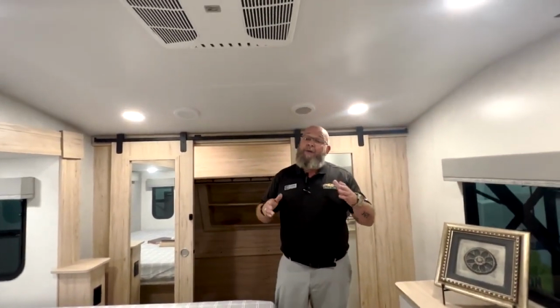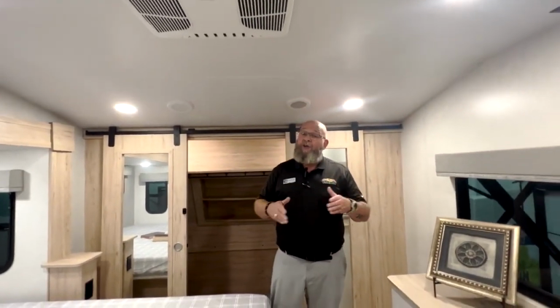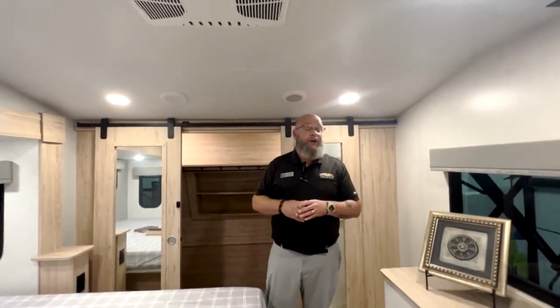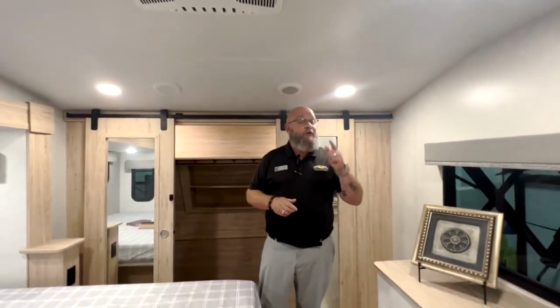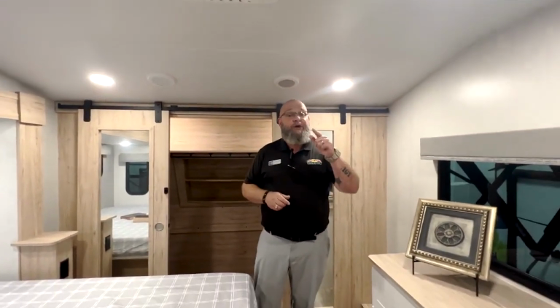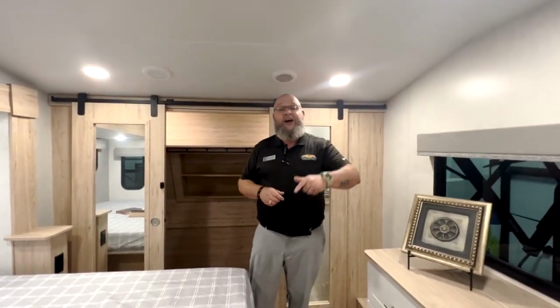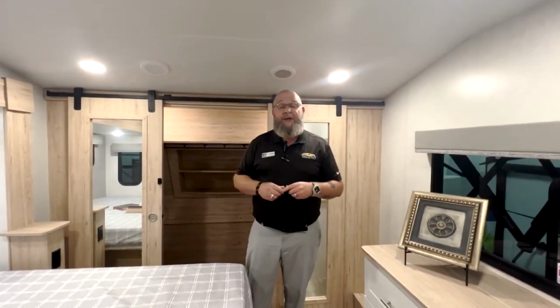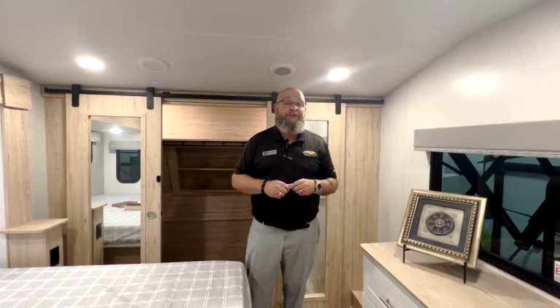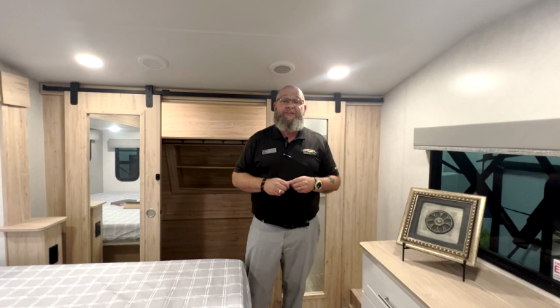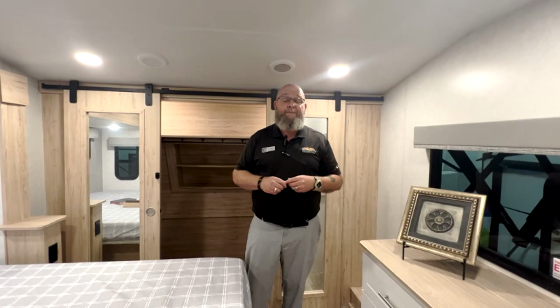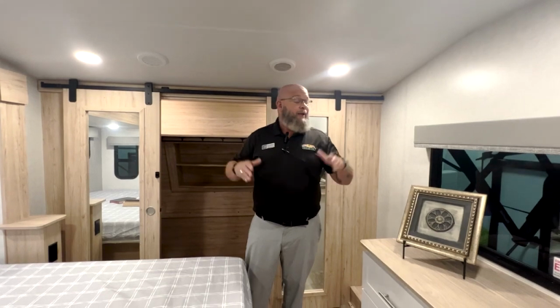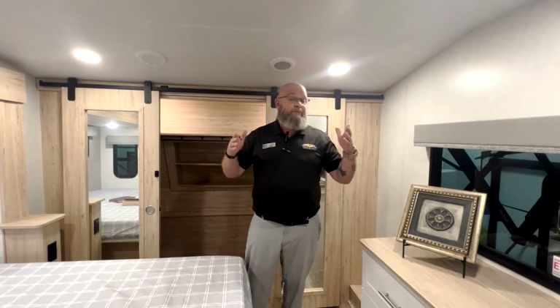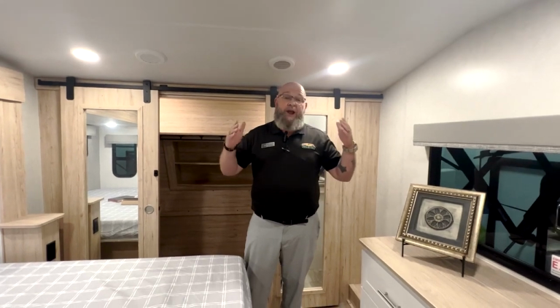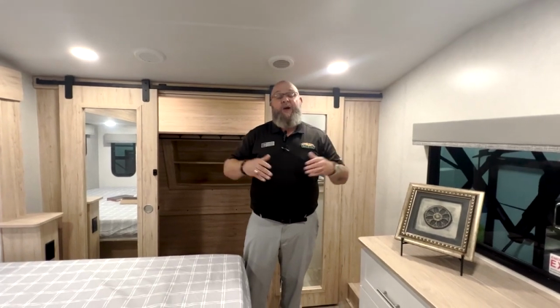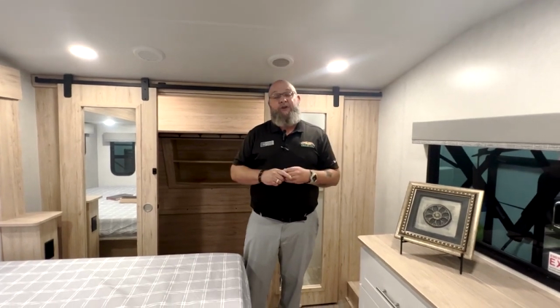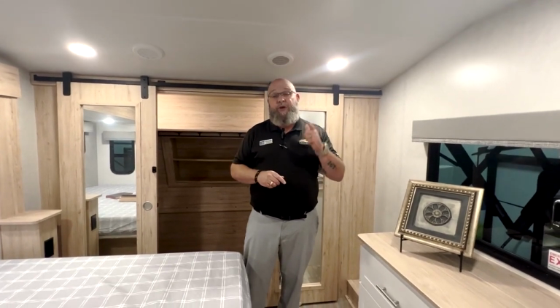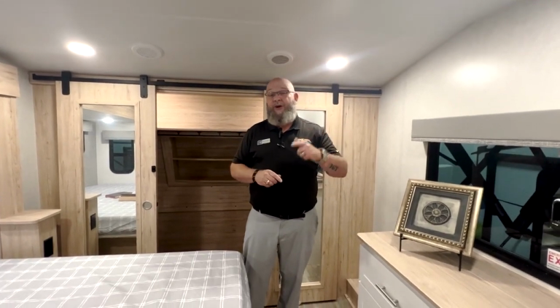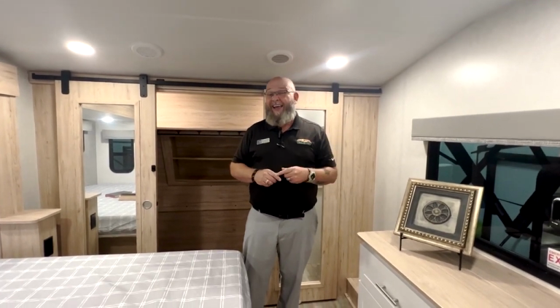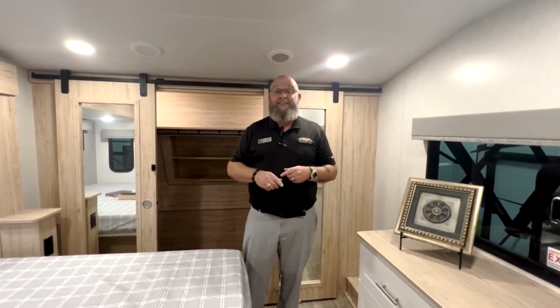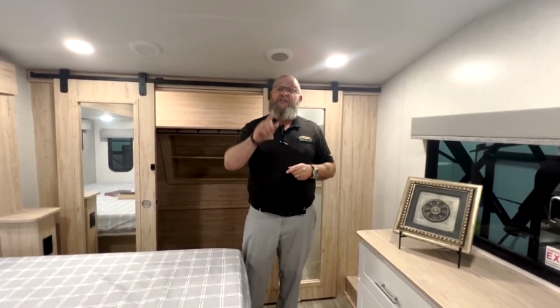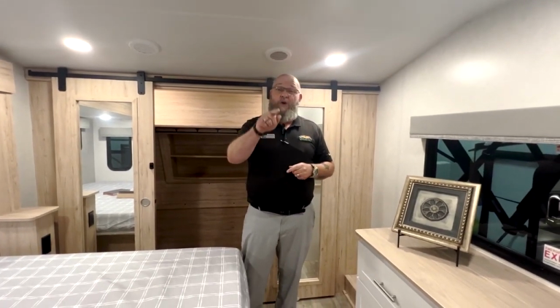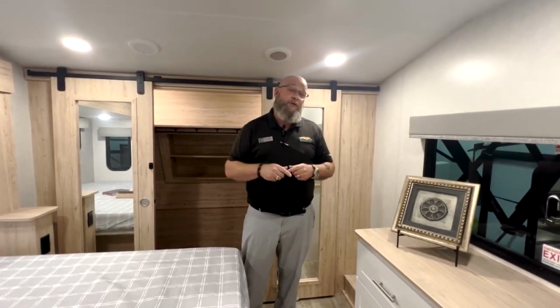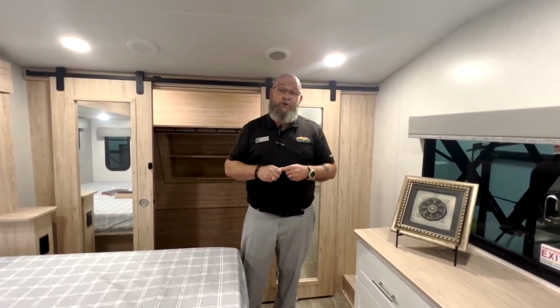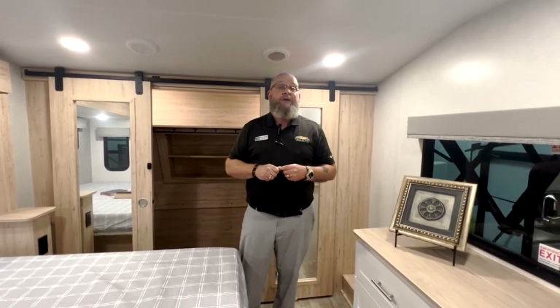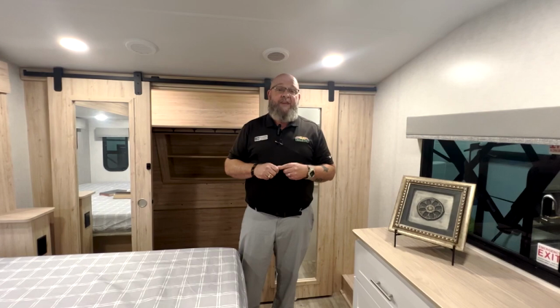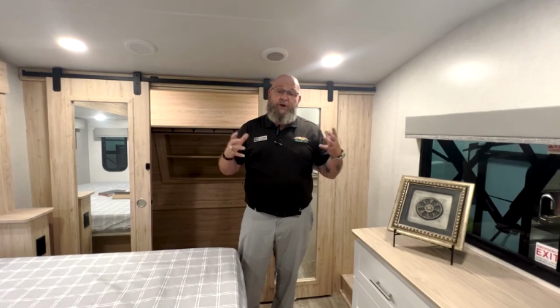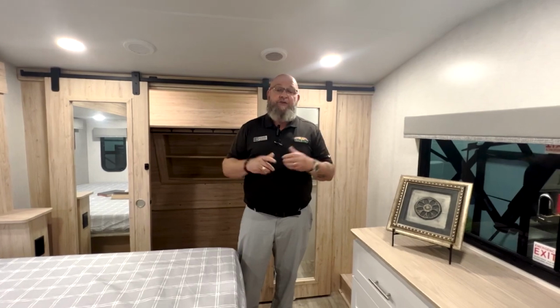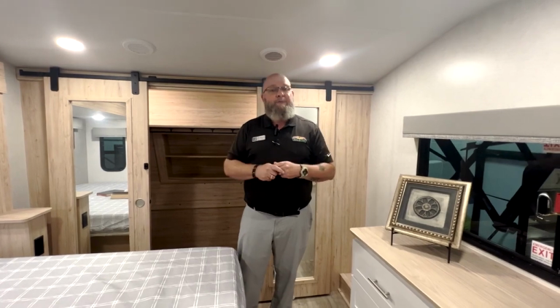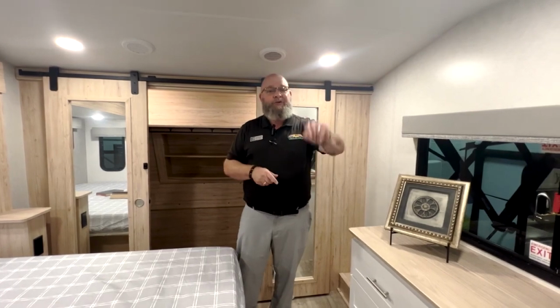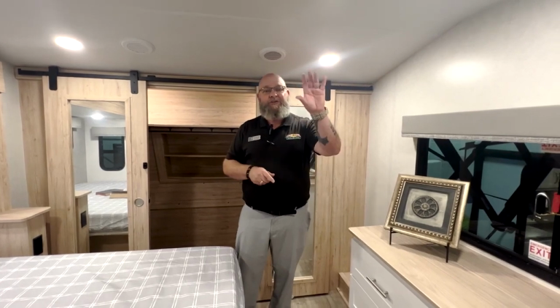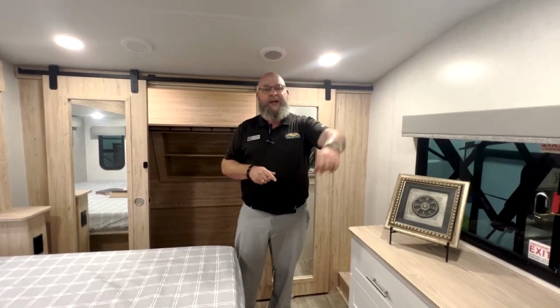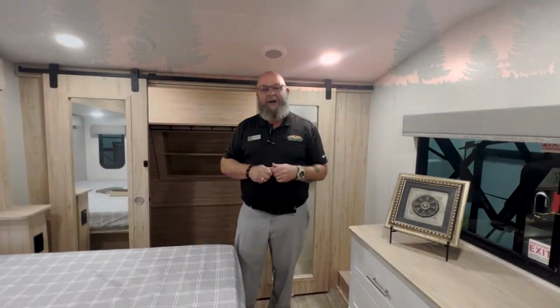If you're looking for hot fun in the summertime, this brand new Avenue 33 RKS is just waiting for you to take it on its first trip. We'll talk to you soon, guys. Bye-bye.